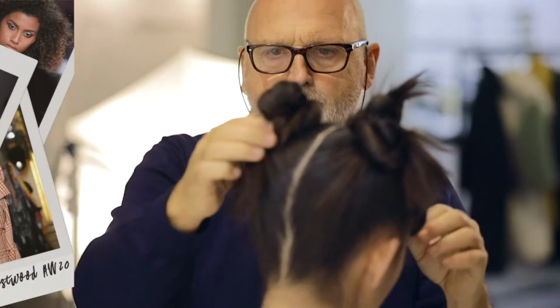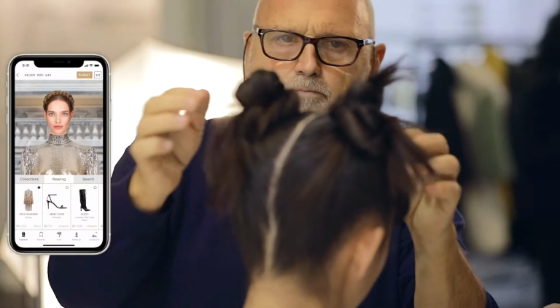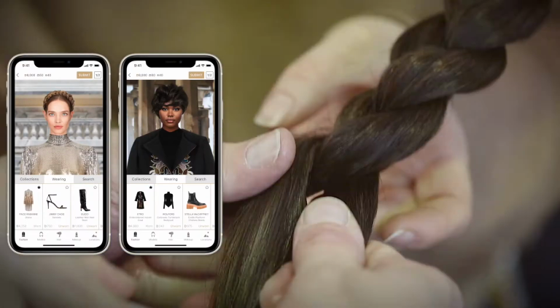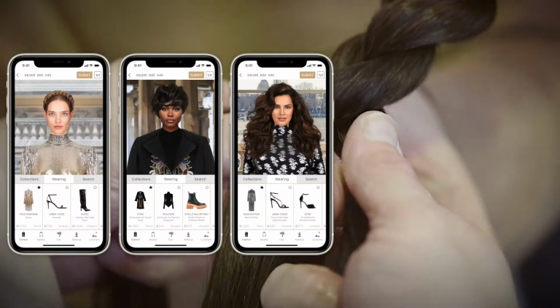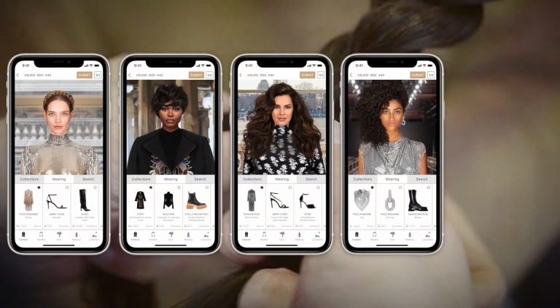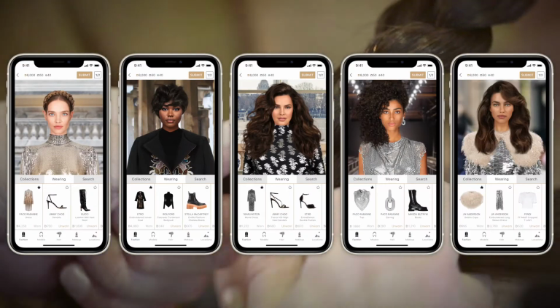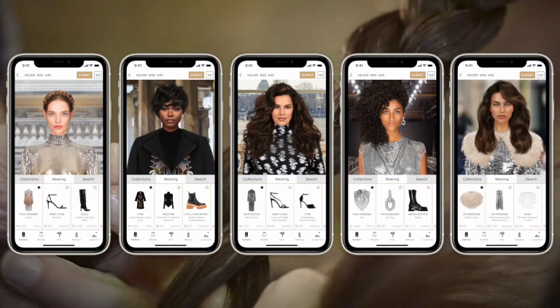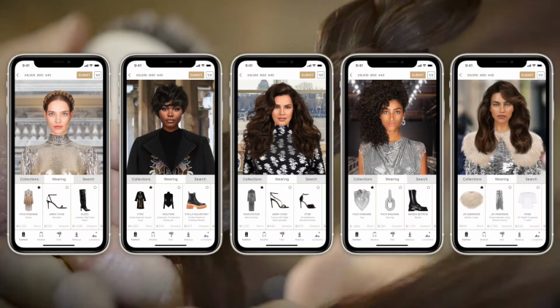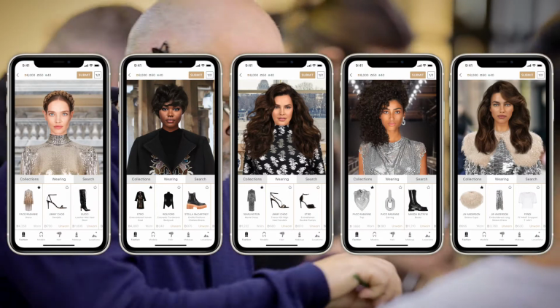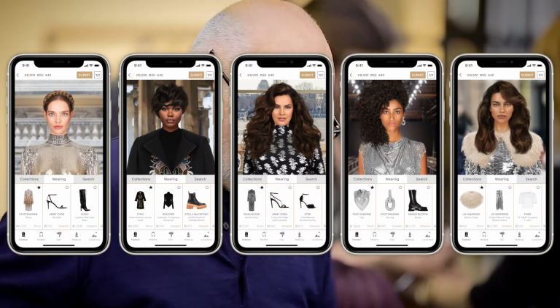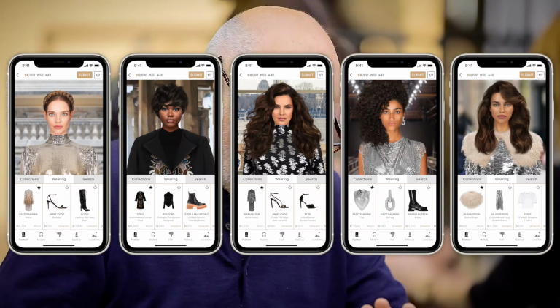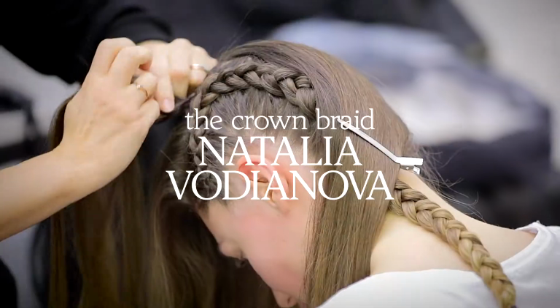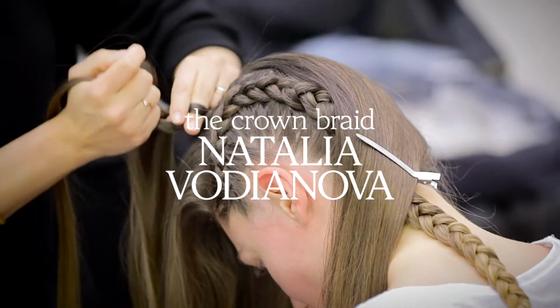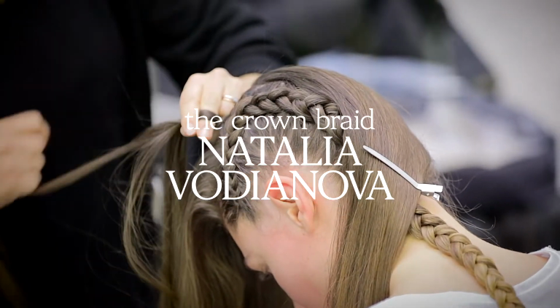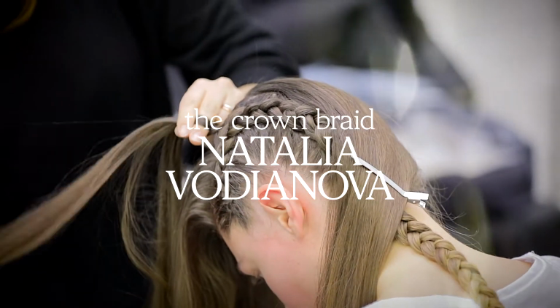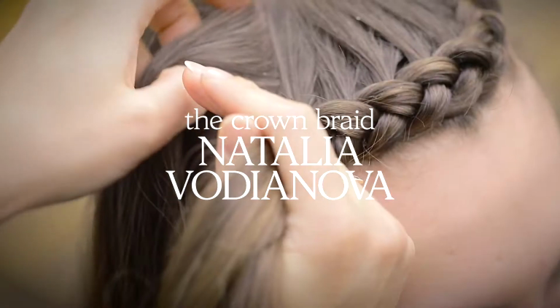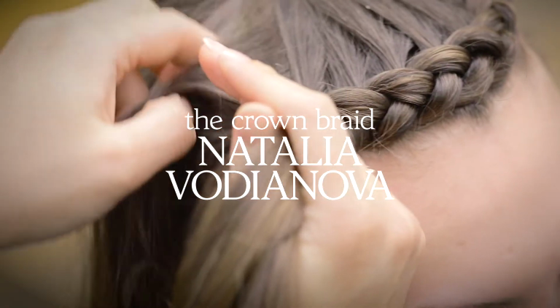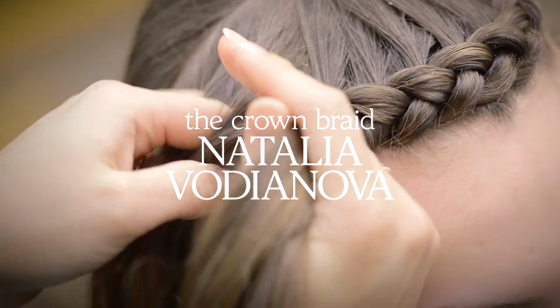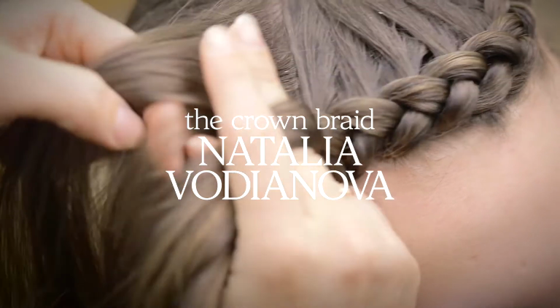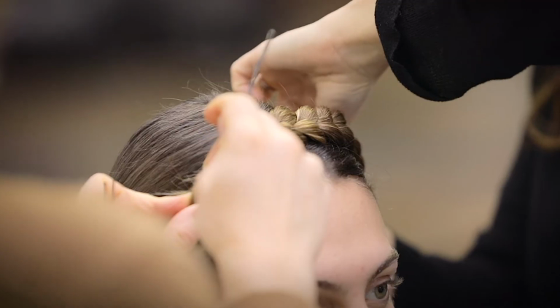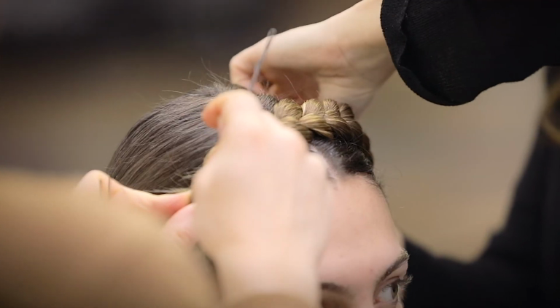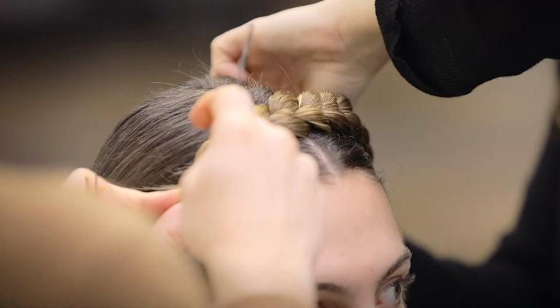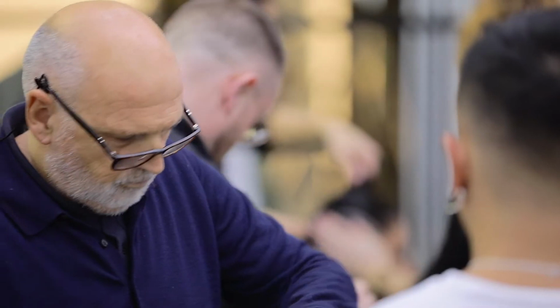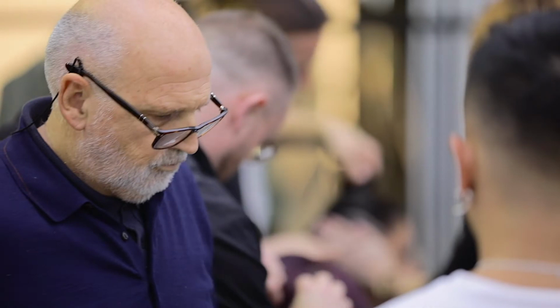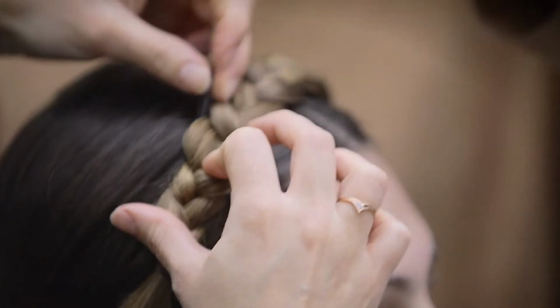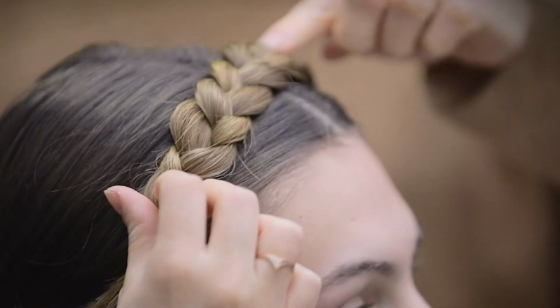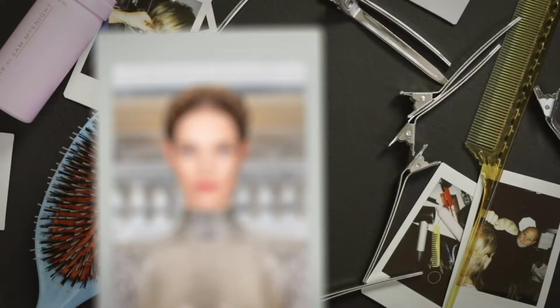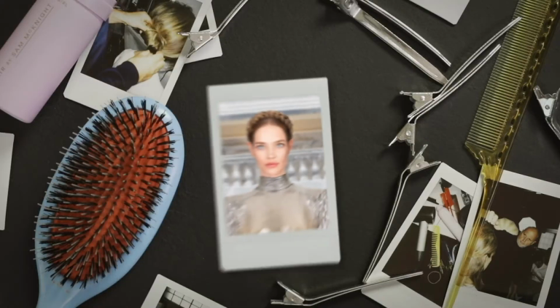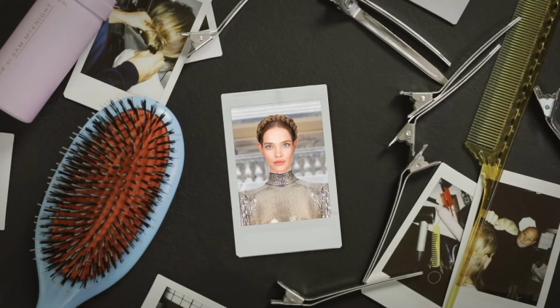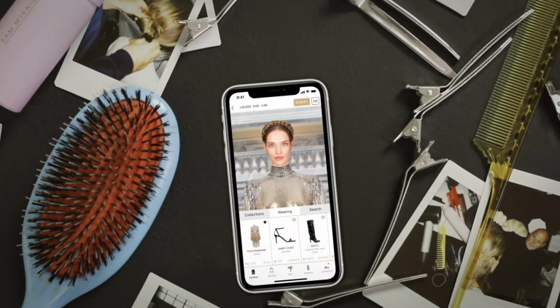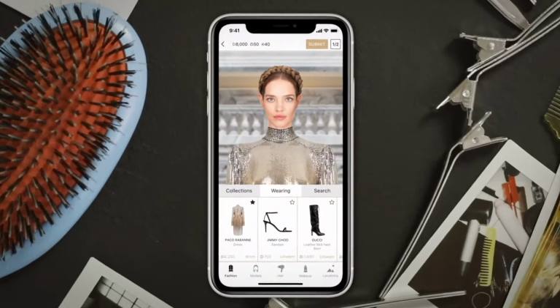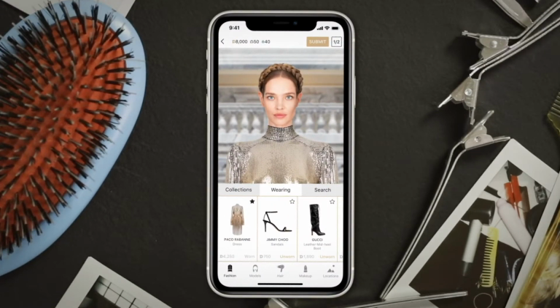Today we're putting together the looks for the supers for you to be able to style them undressed. This look is a sort of classic romantic braid on top of the head which I think looks great on everyone.